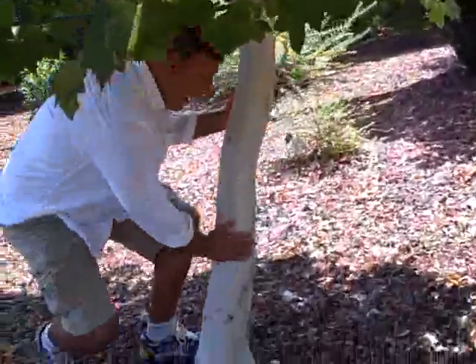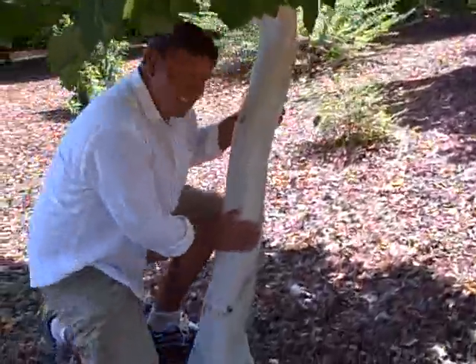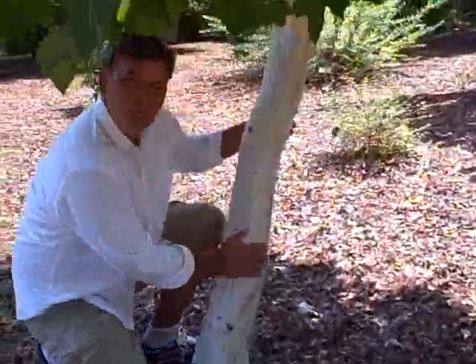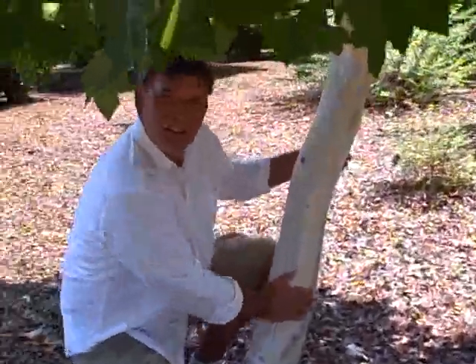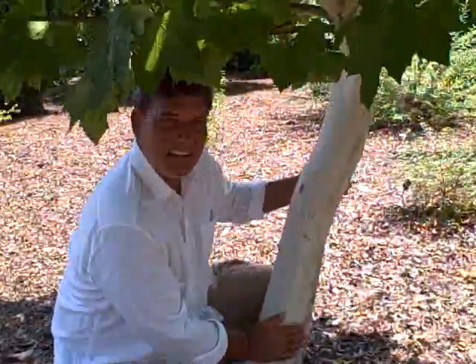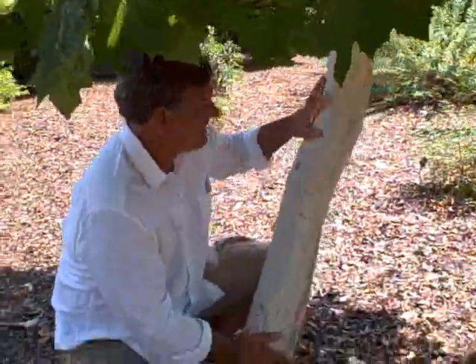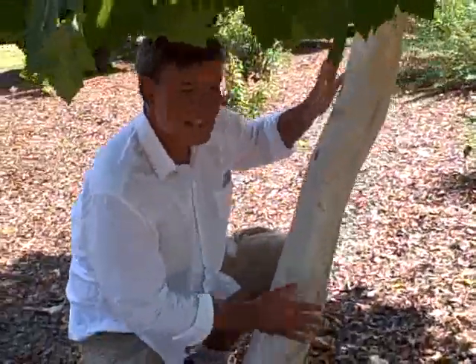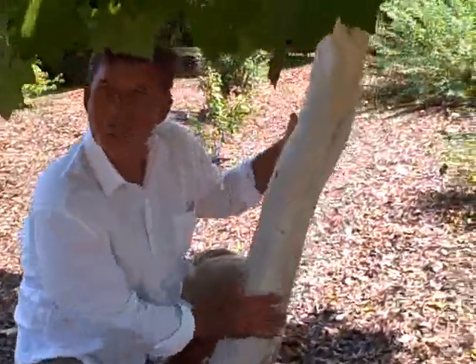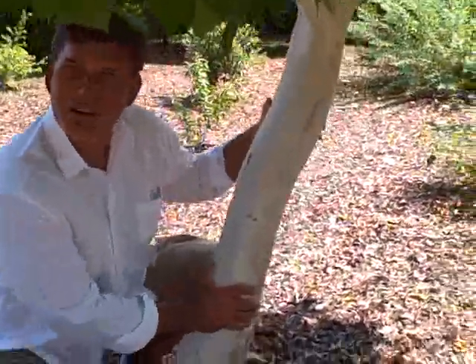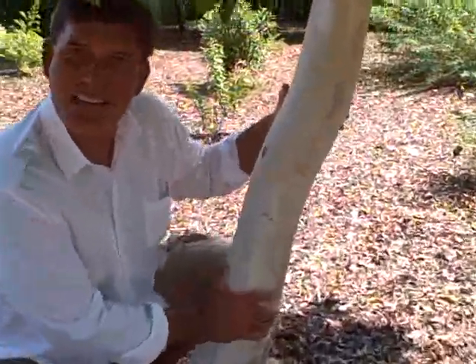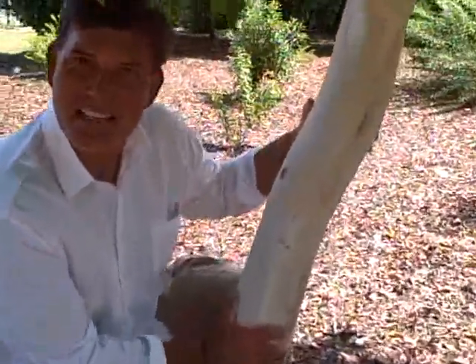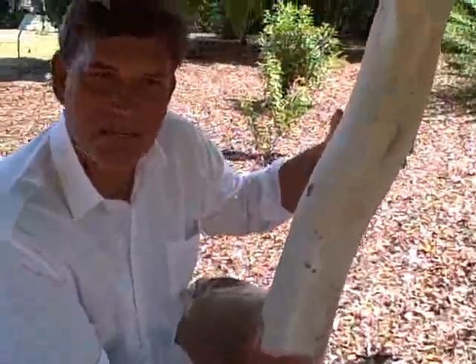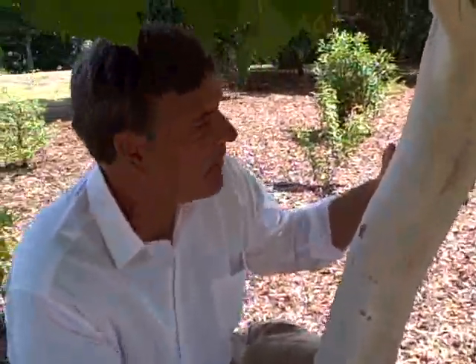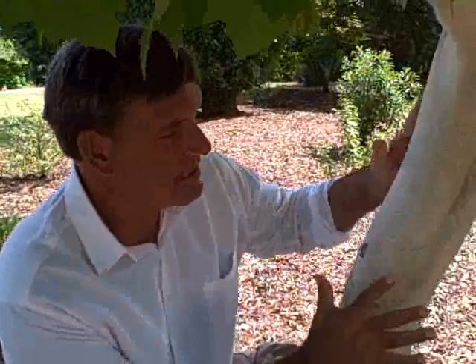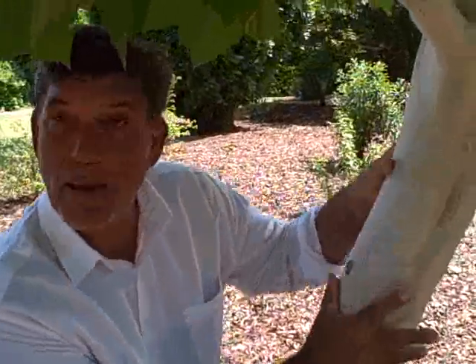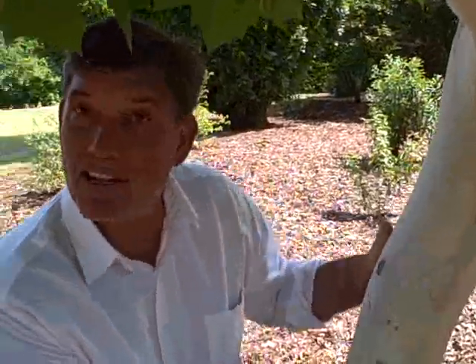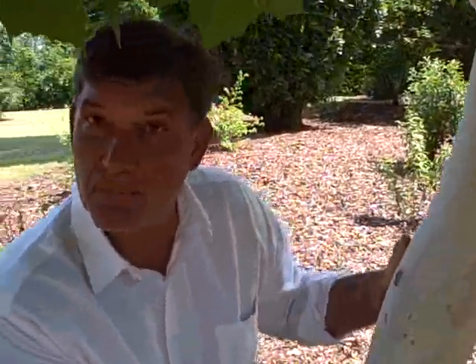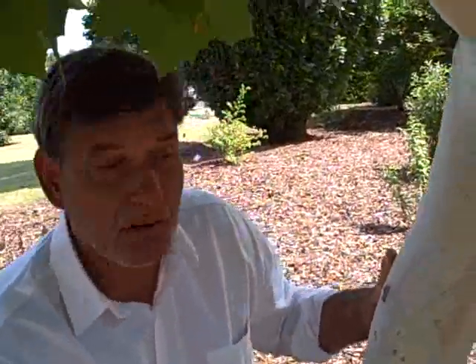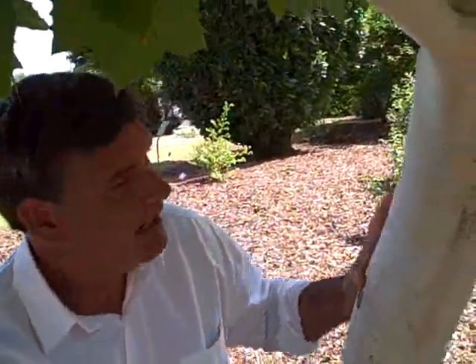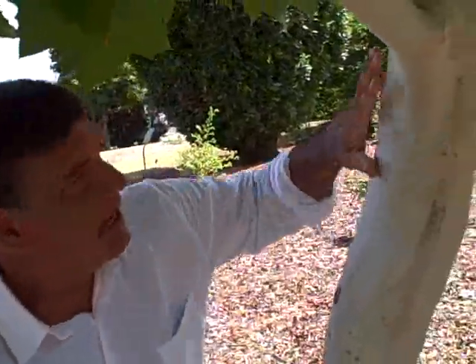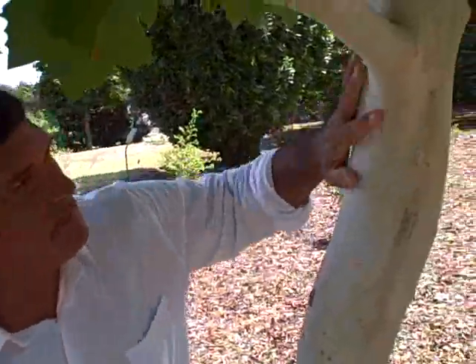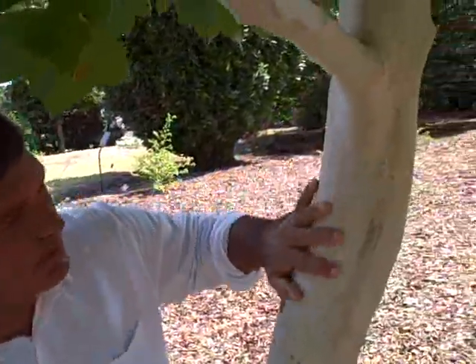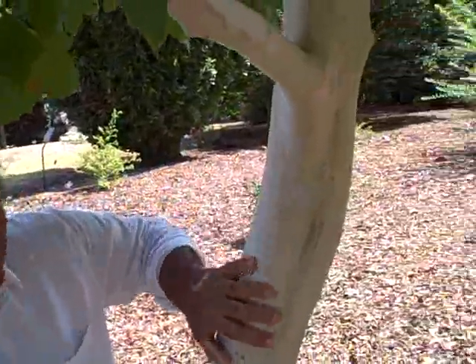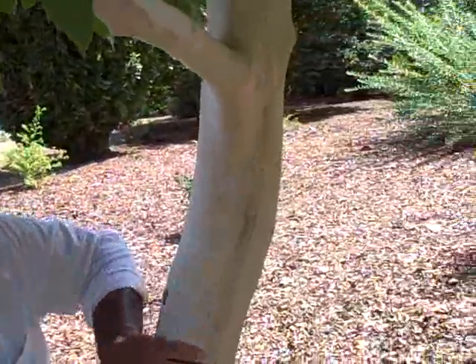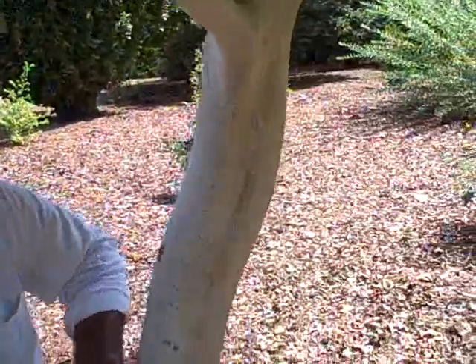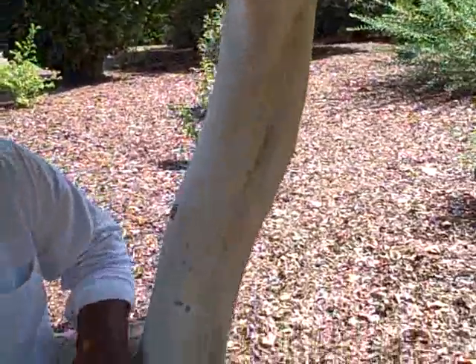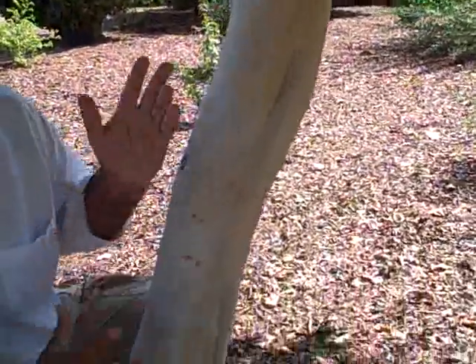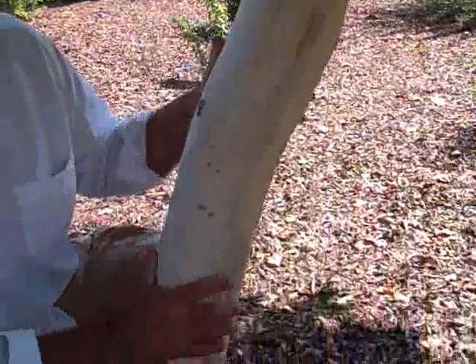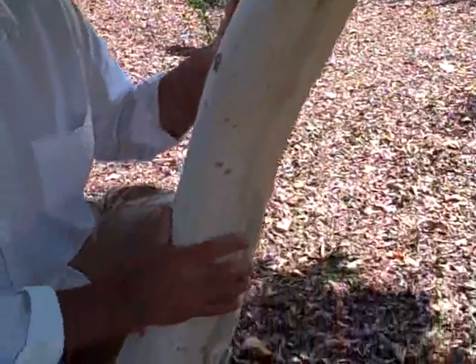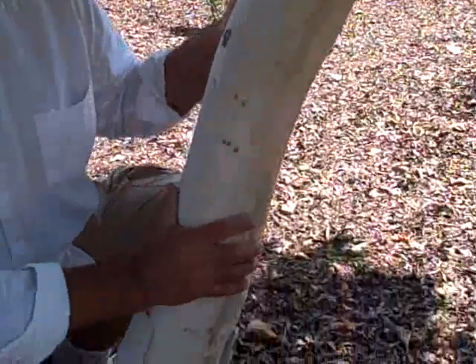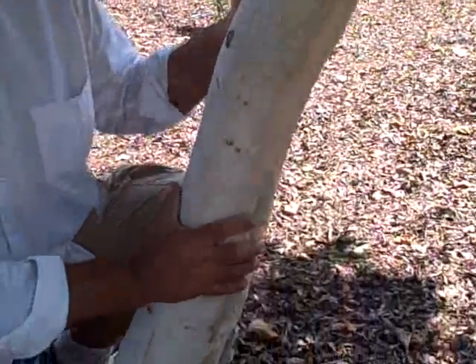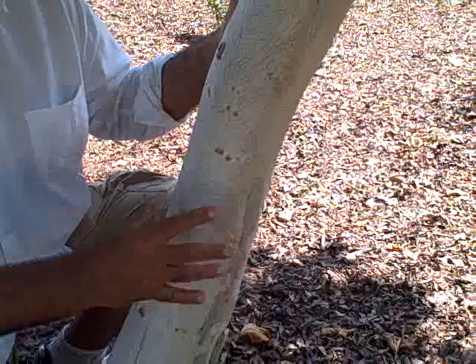Wow, just look at the white trunk on this thing. Believe it or not, this is a sycamore — a Spanish Sycamore. It has this beautiful white trunk at a very, very early age.